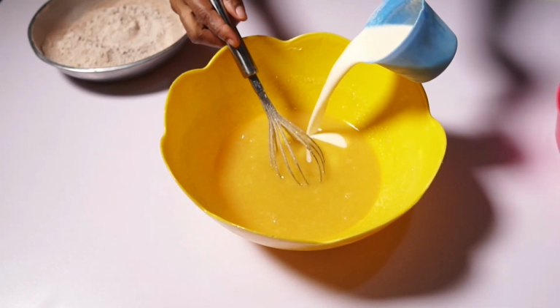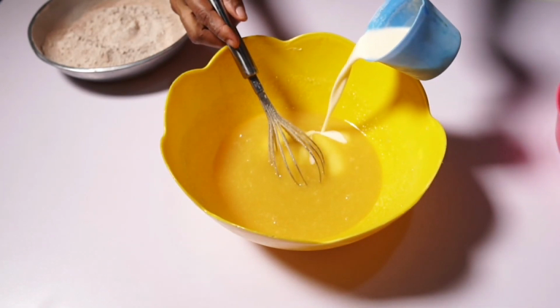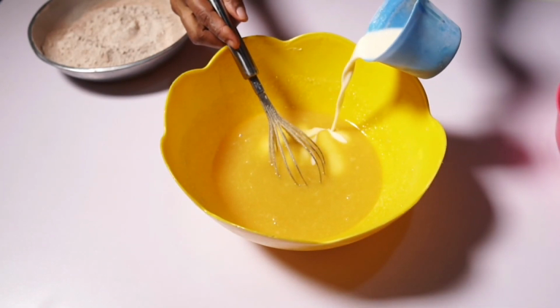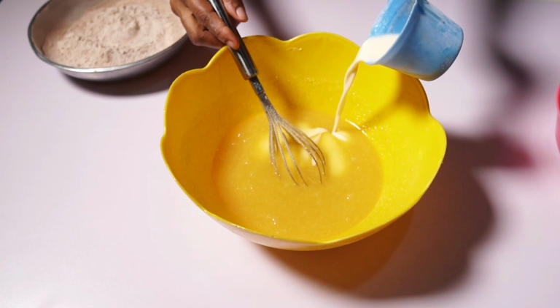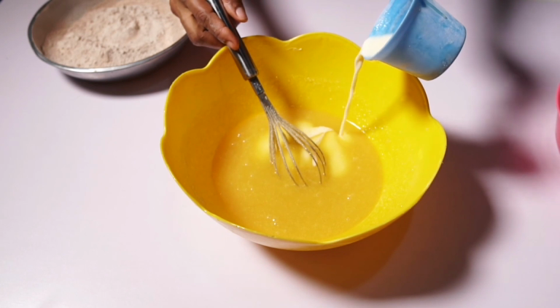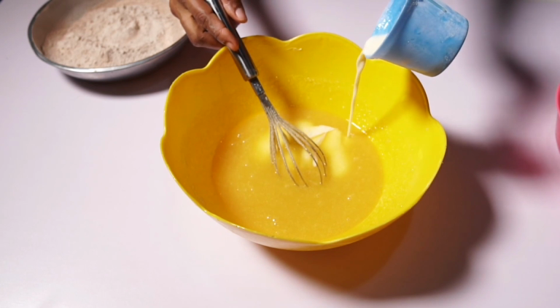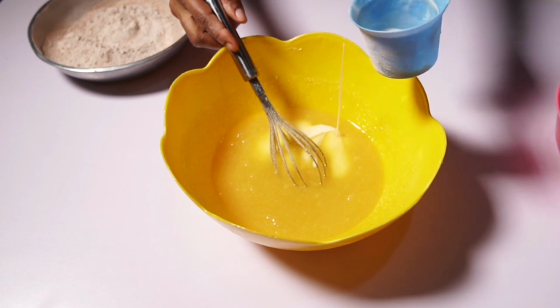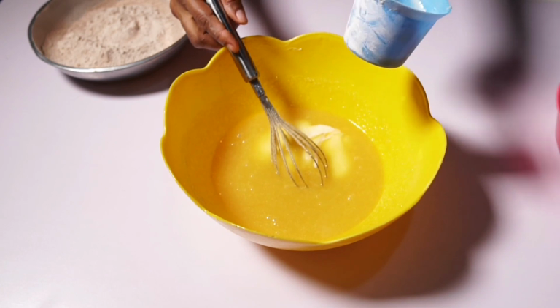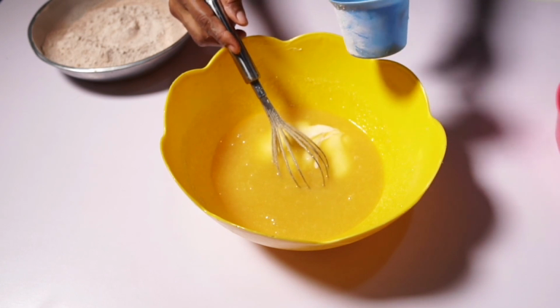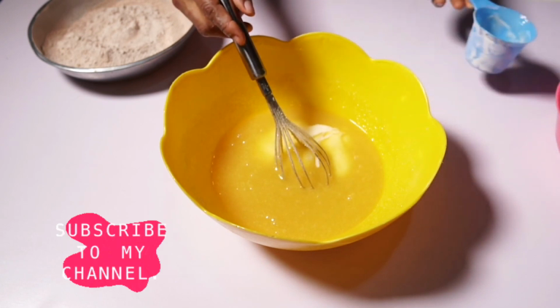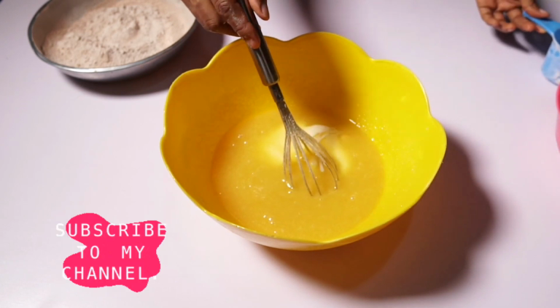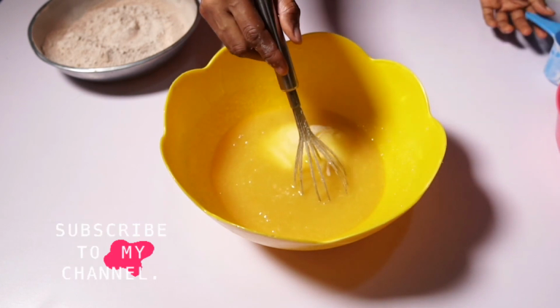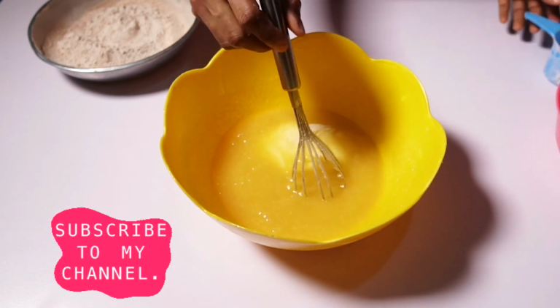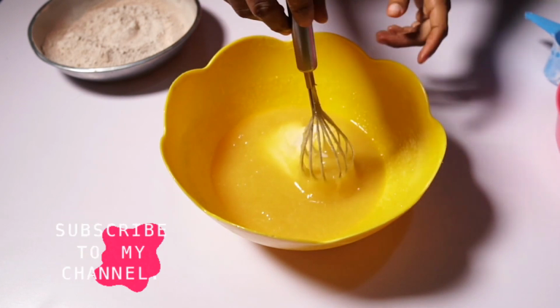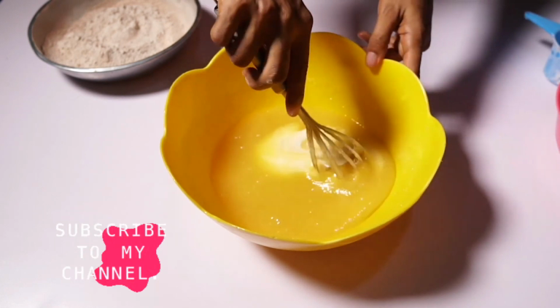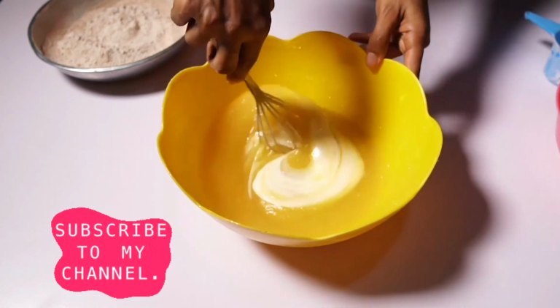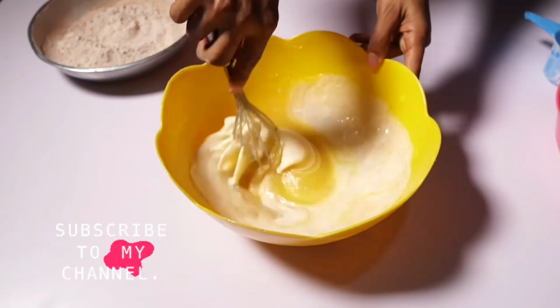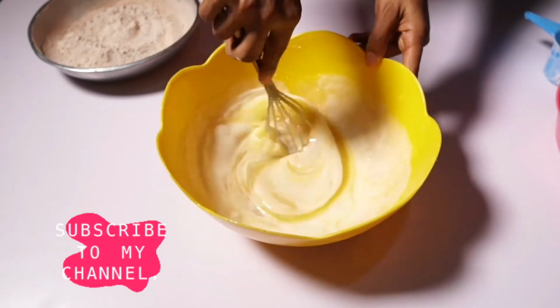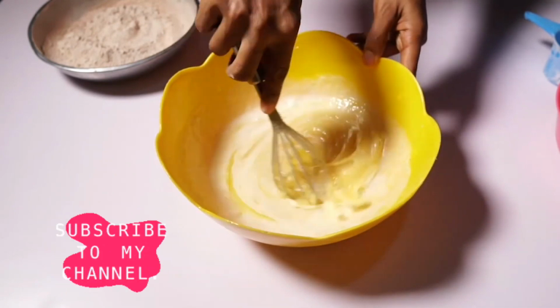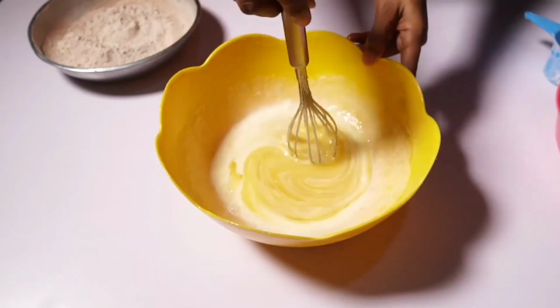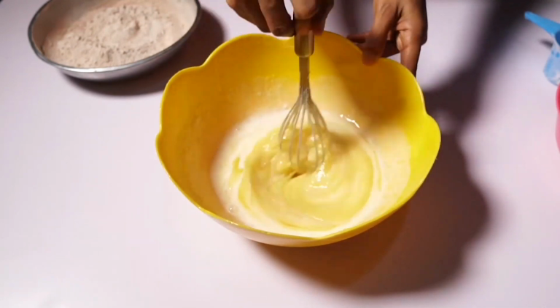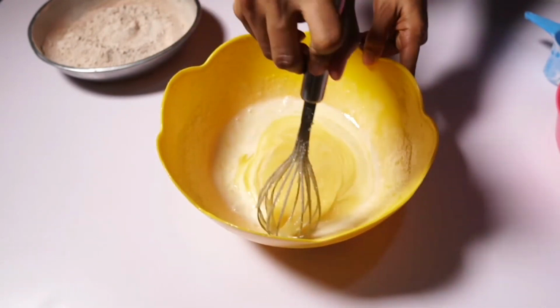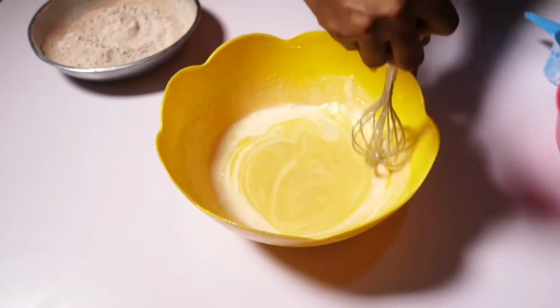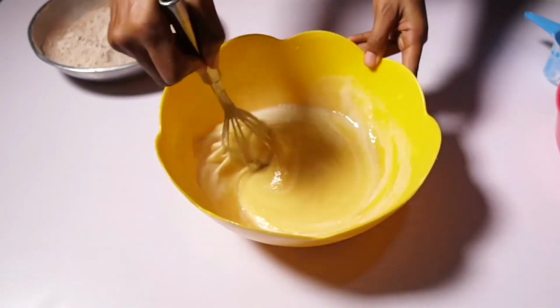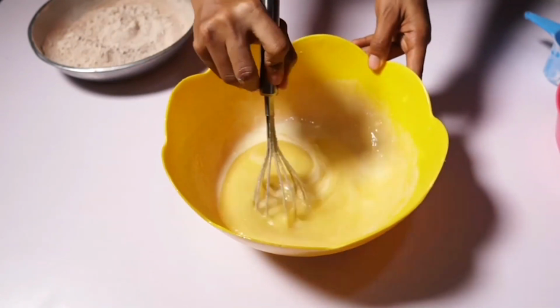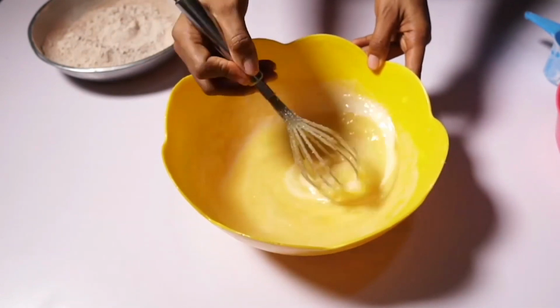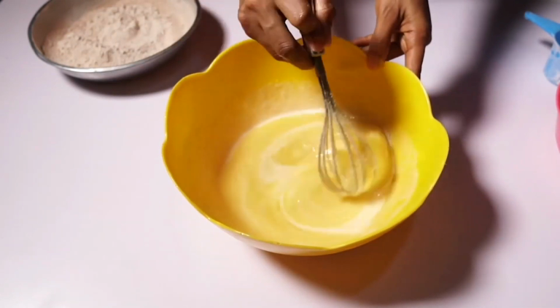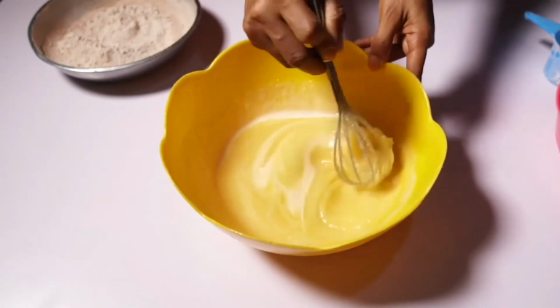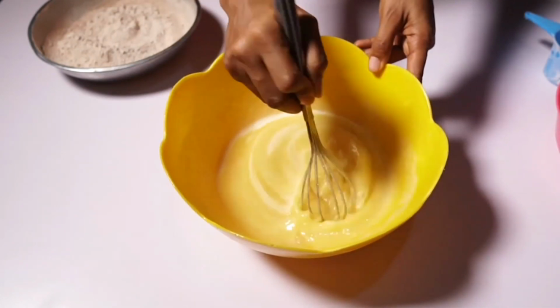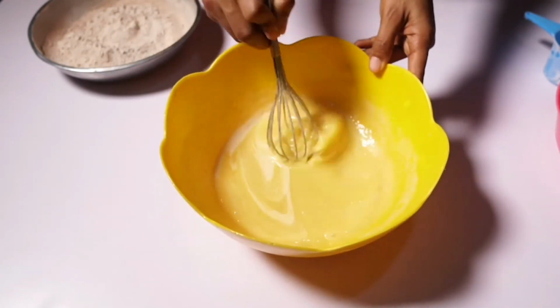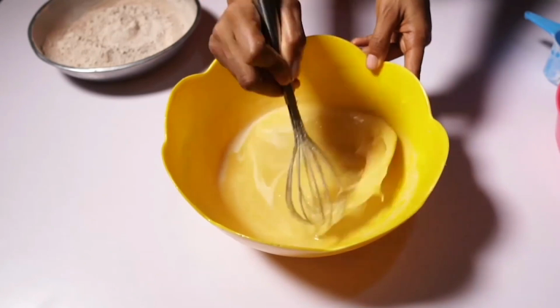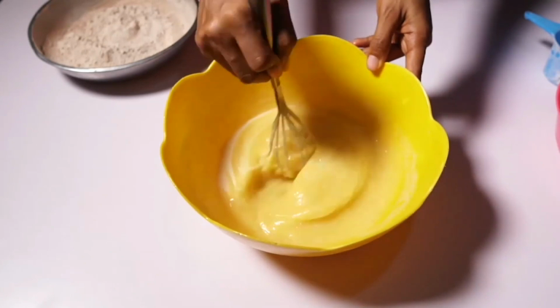In my last video I talked about buttermilk — it's just a cup of milk with one tablespoon of vinegar, and that is your buttermilk. So I'll mix in my buttermilk very well.